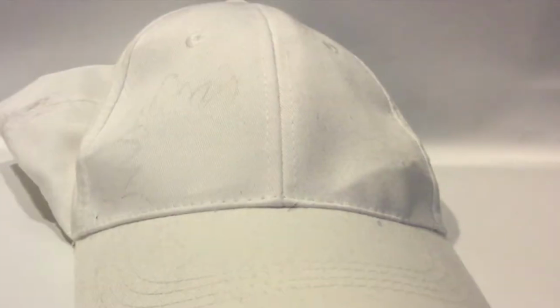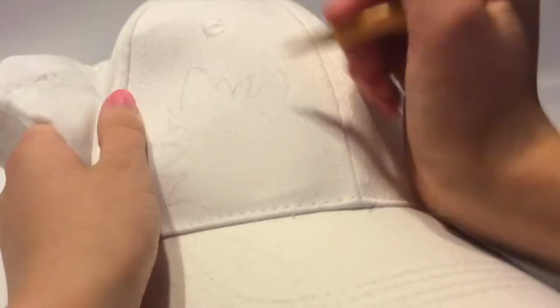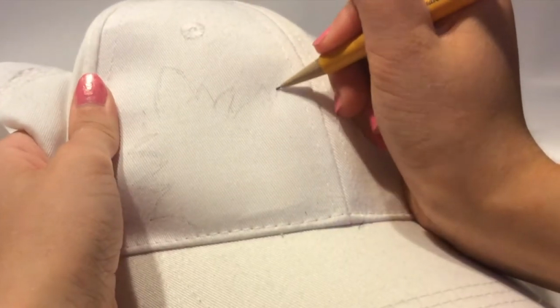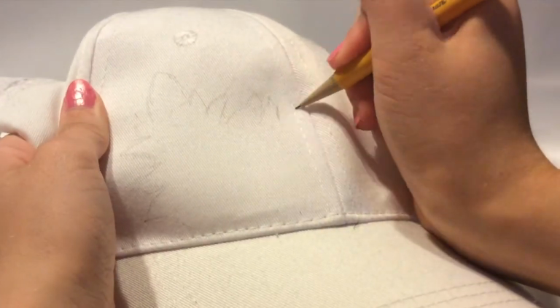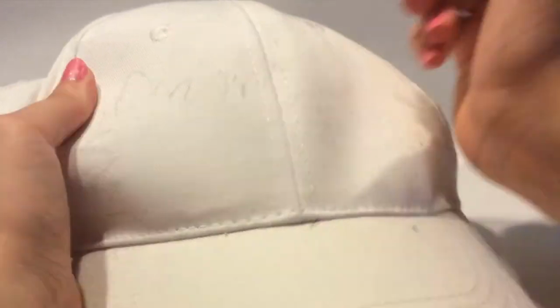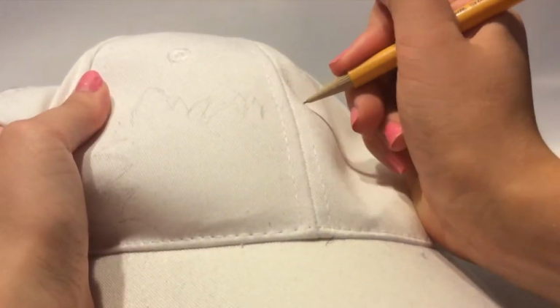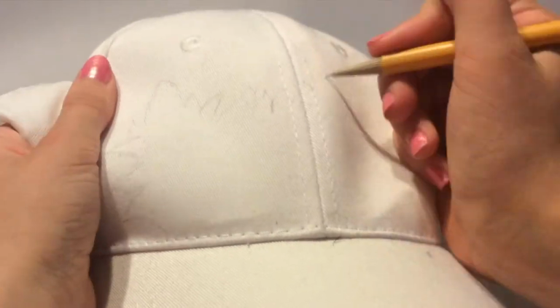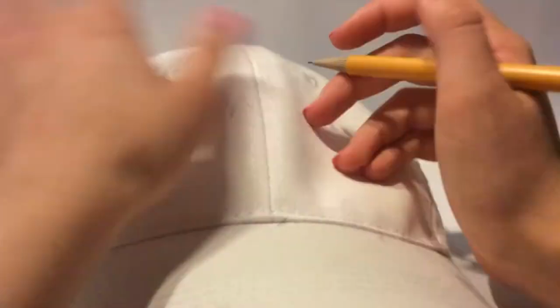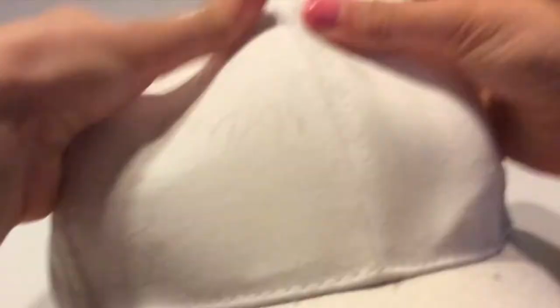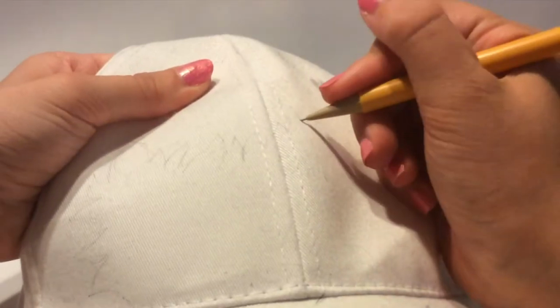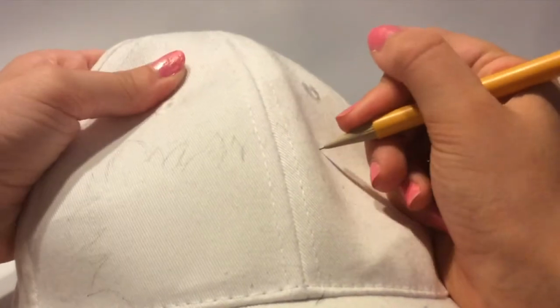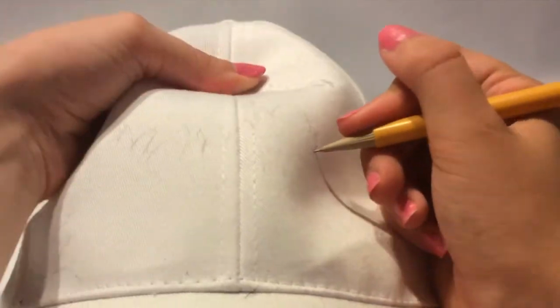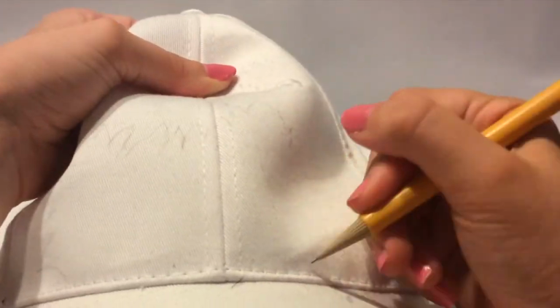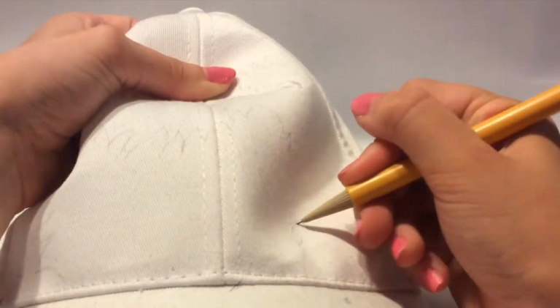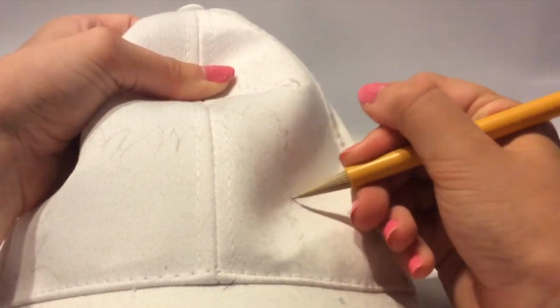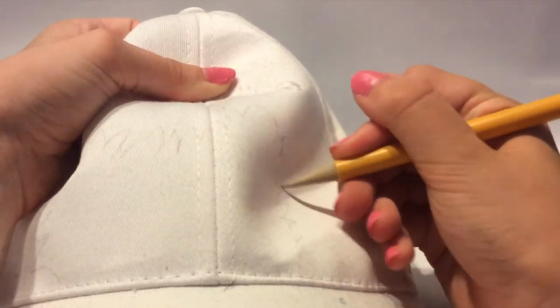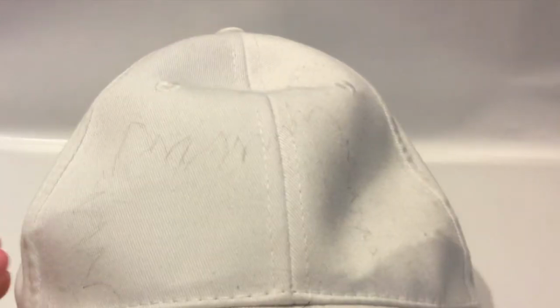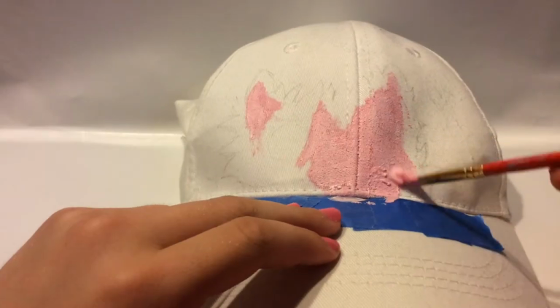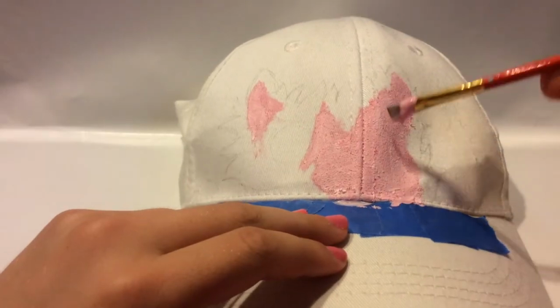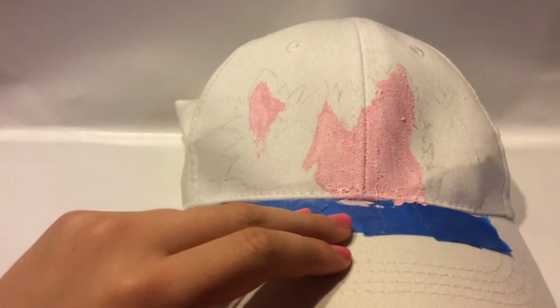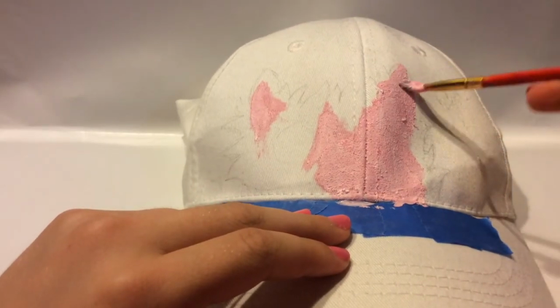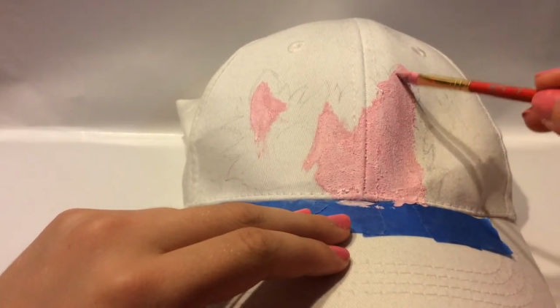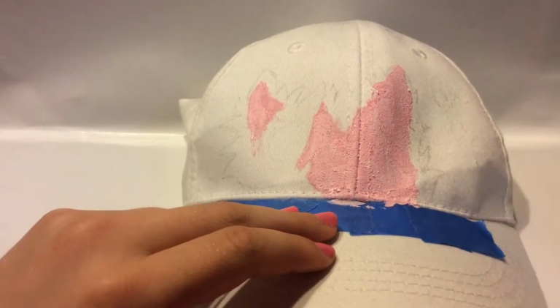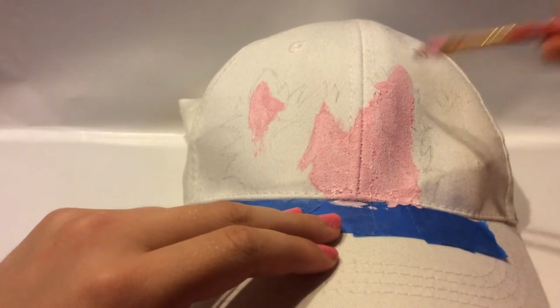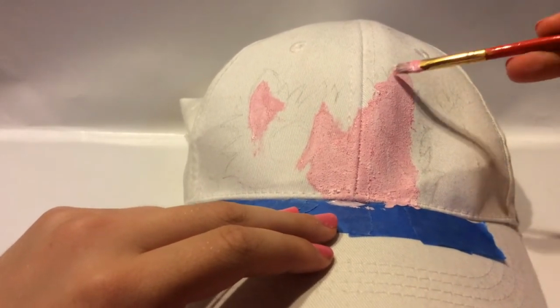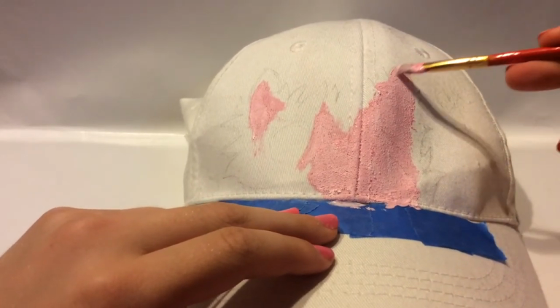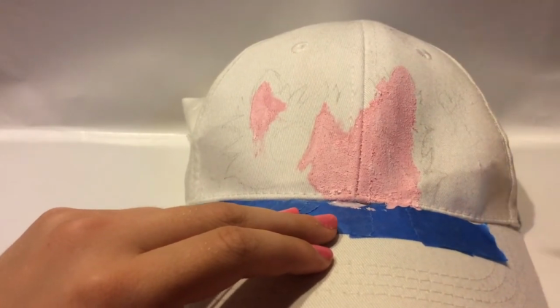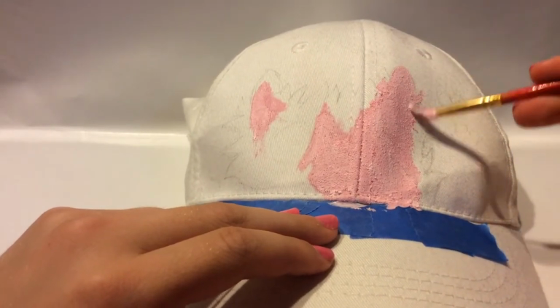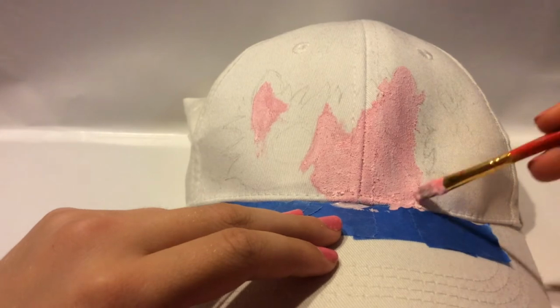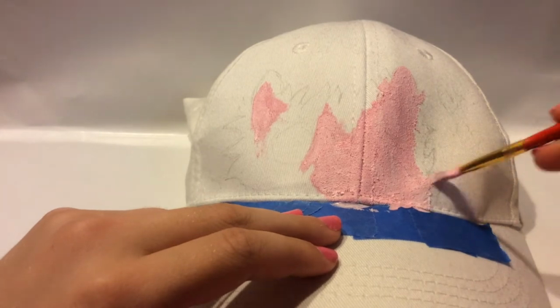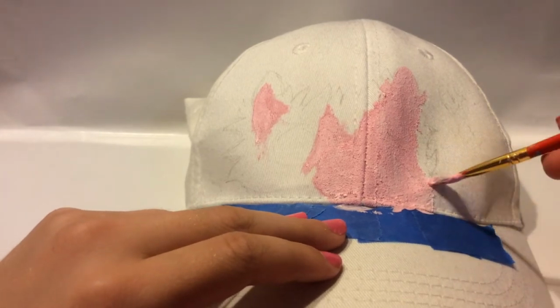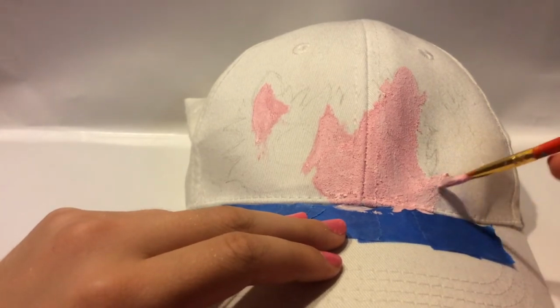To start out, I recommend sketching your design in pencil and then painting on it, but you can just go right in with paint if you want. You can really do any design you want — you can do your main look, your favorite animal, or even the Animal Jam logo.